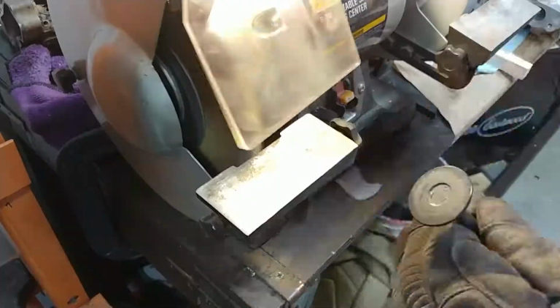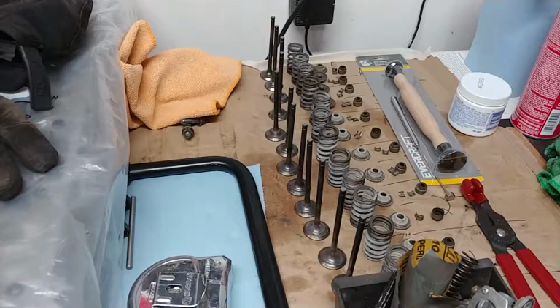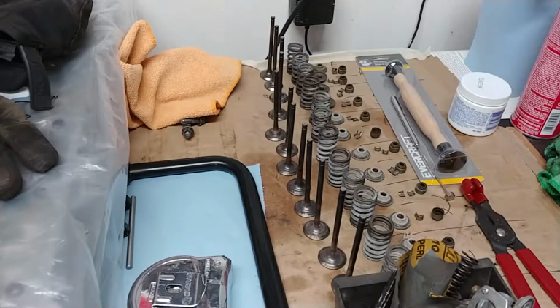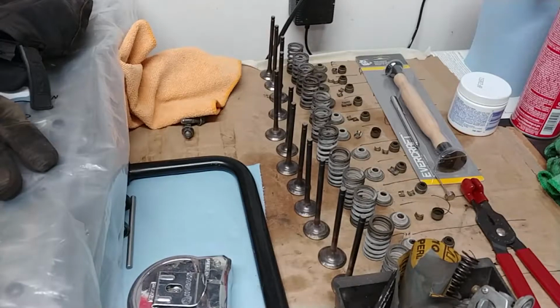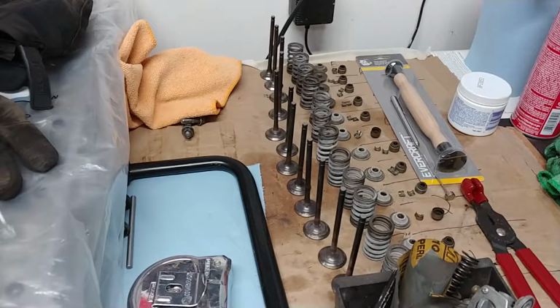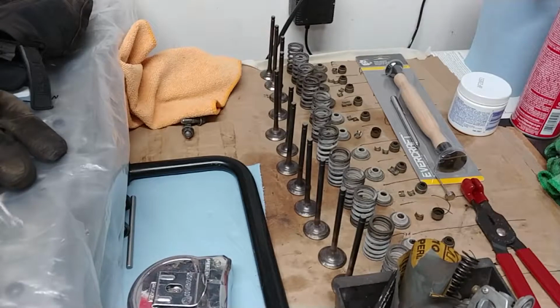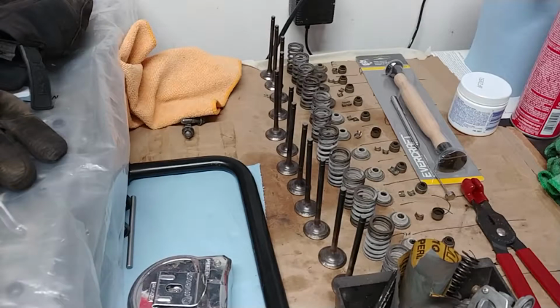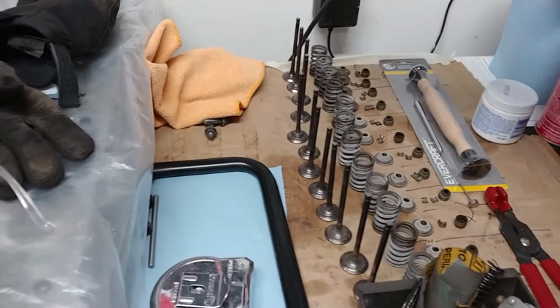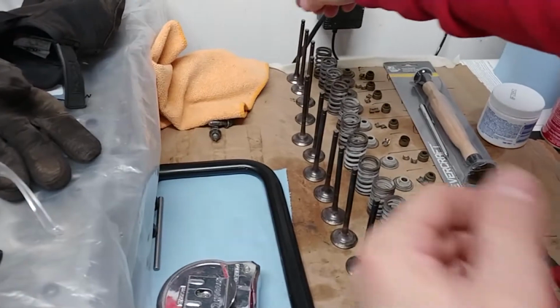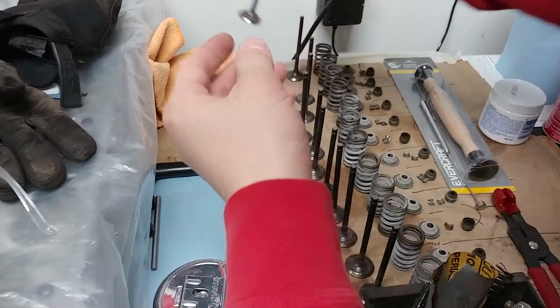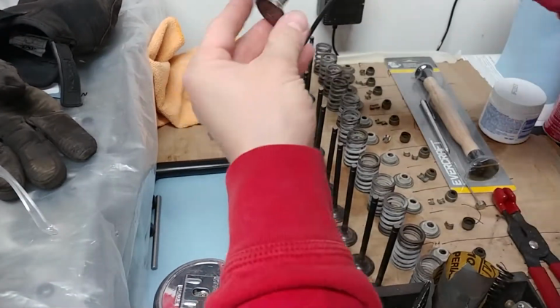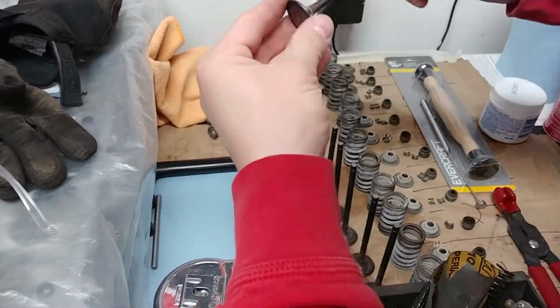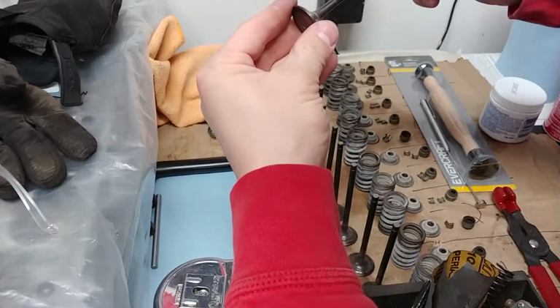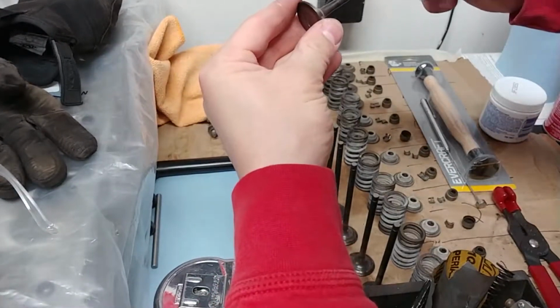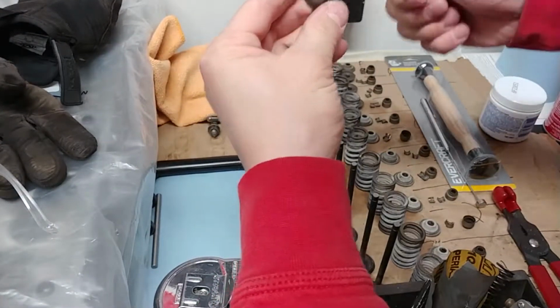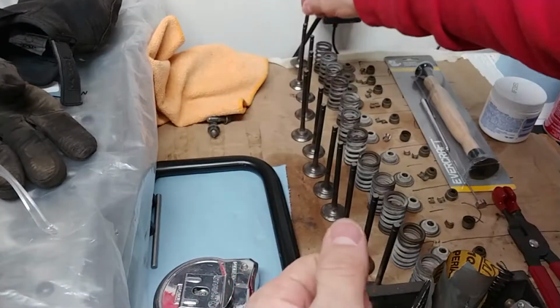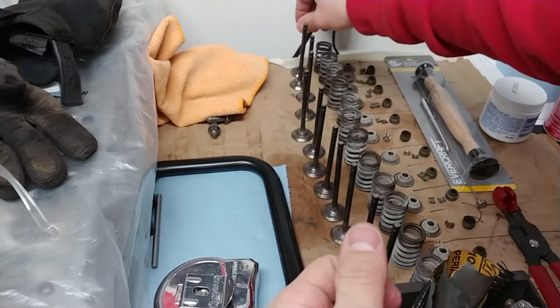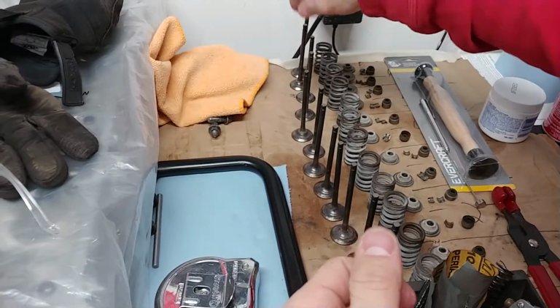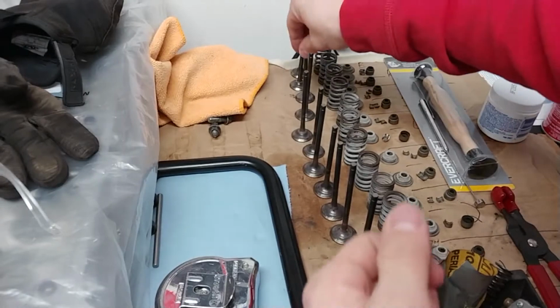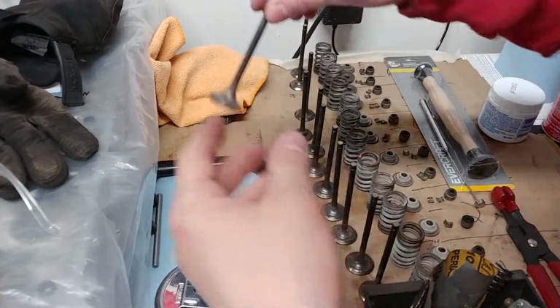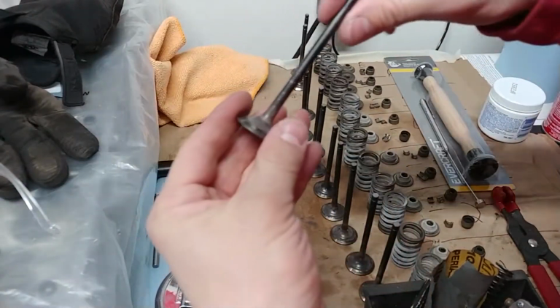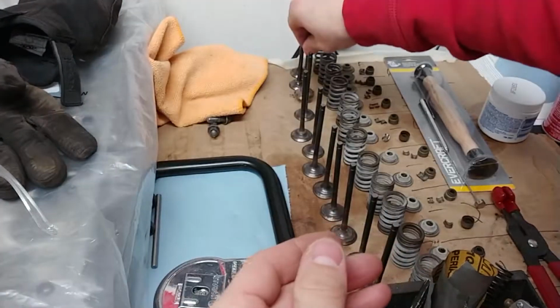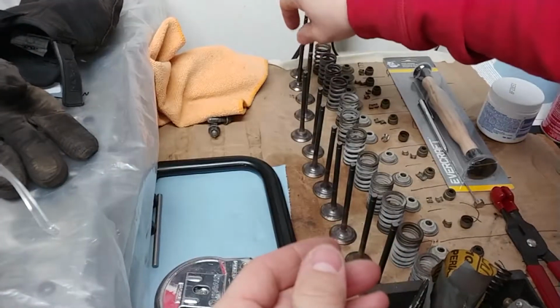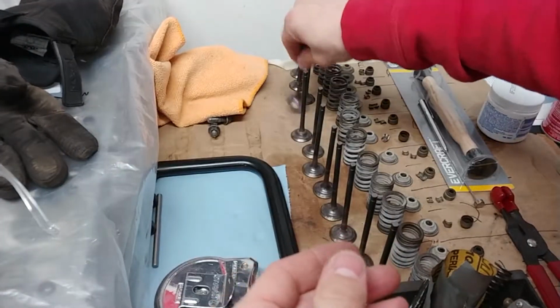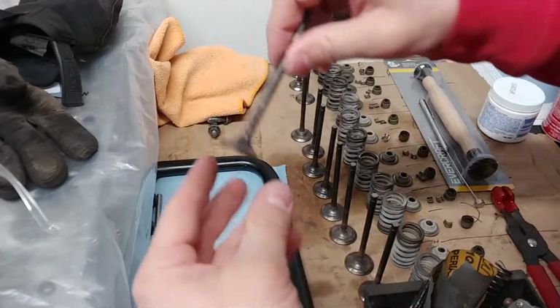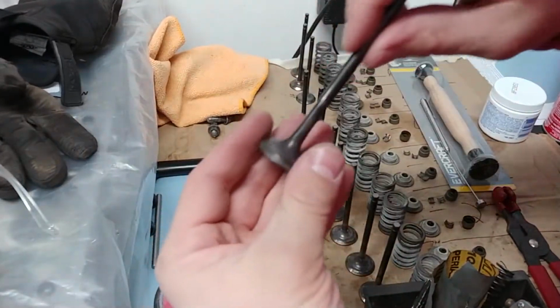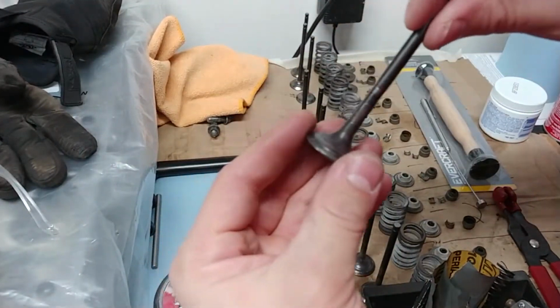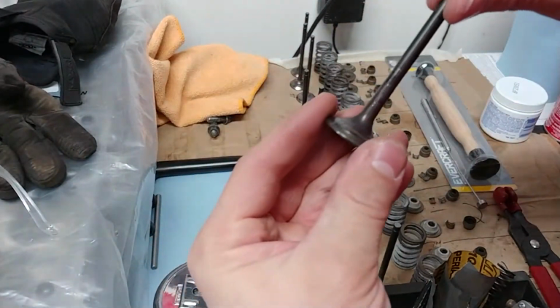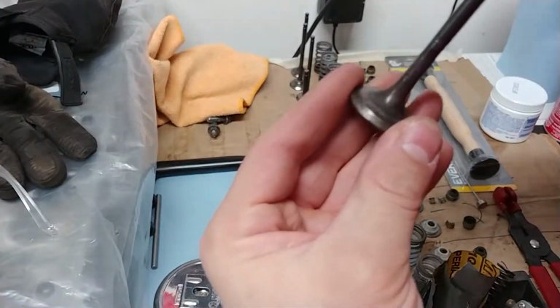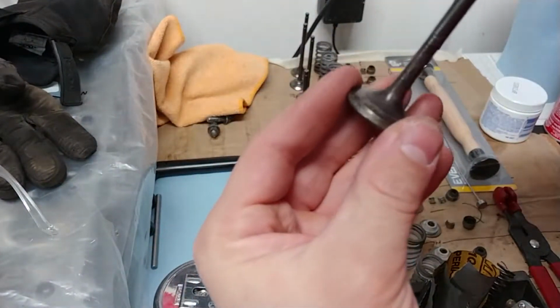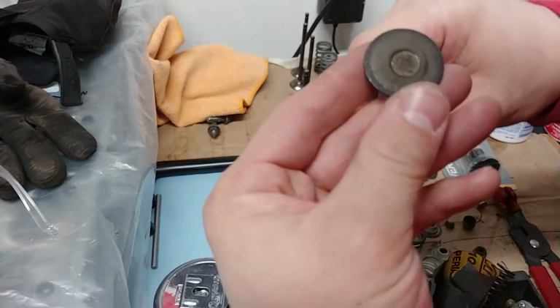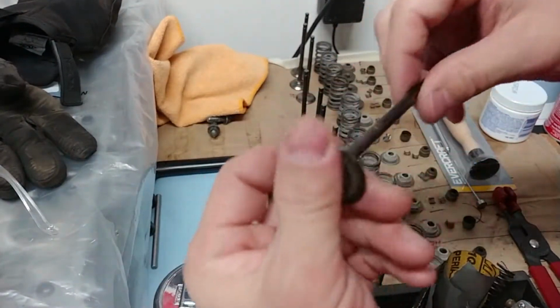Got them all polished up. Just going to make sure the circumference of these feels okay. I'm using a brass wire wheel on my Dremel — brass because it's softer. If you used steel, these things would have been toothpicks.